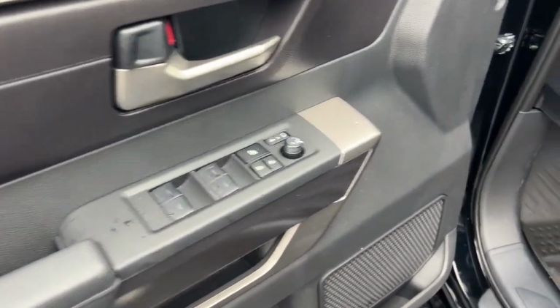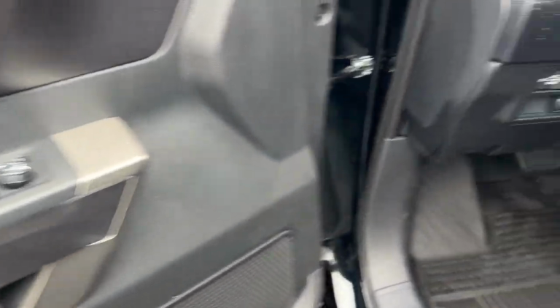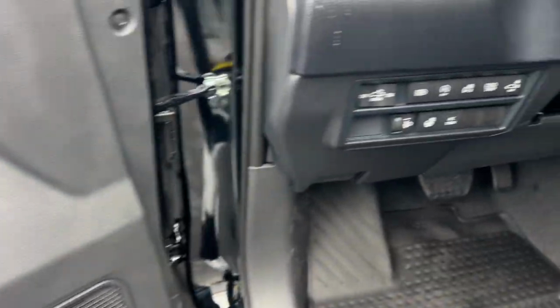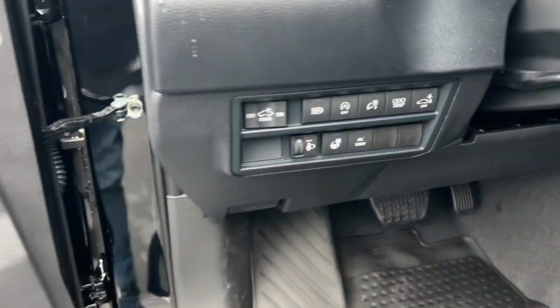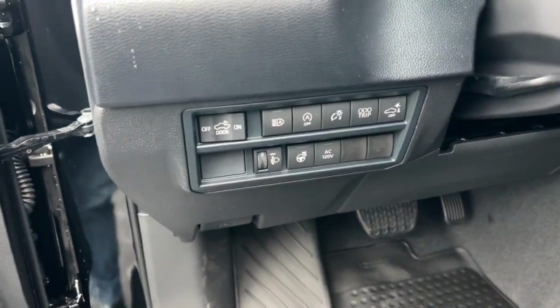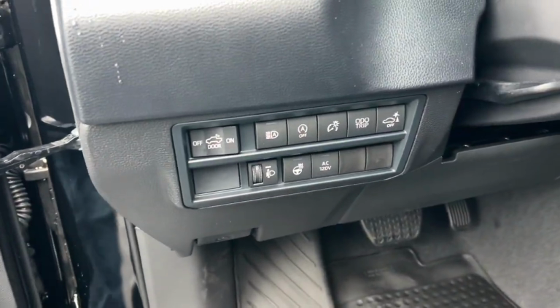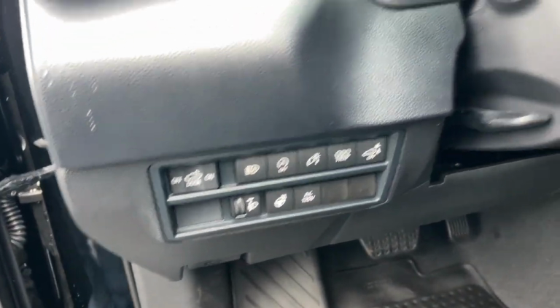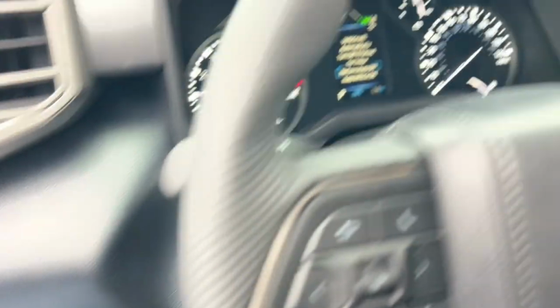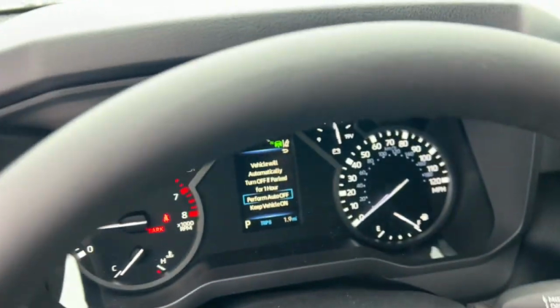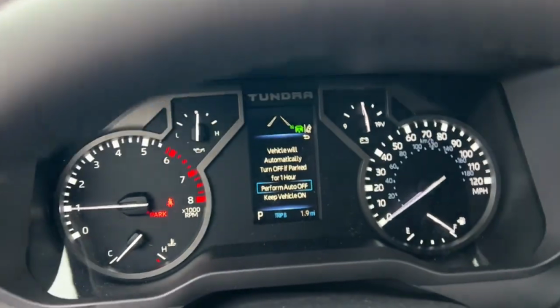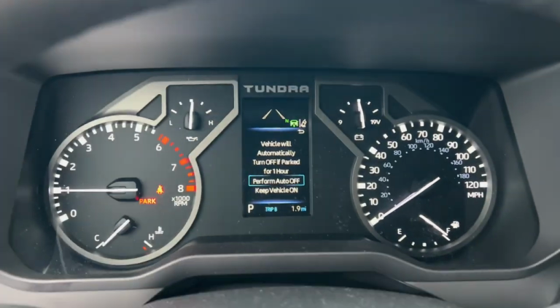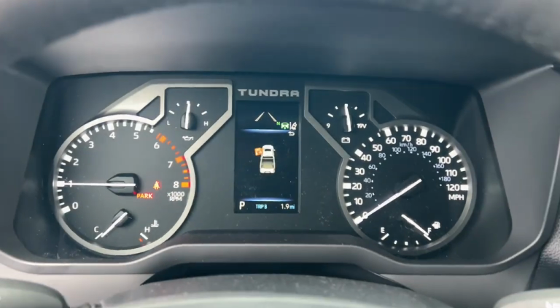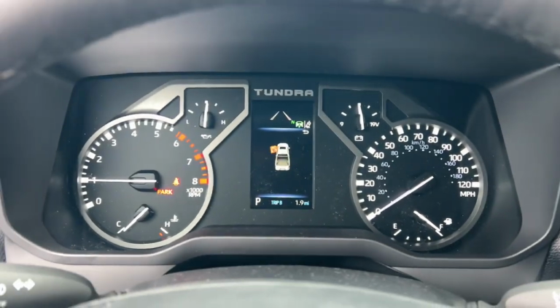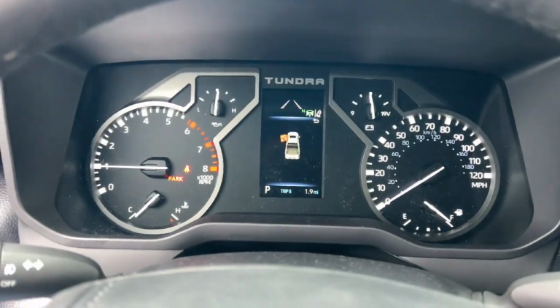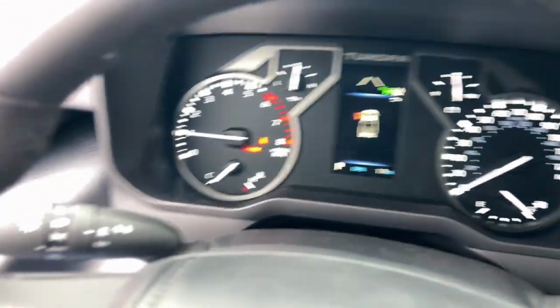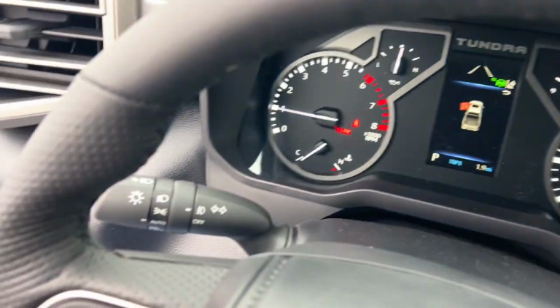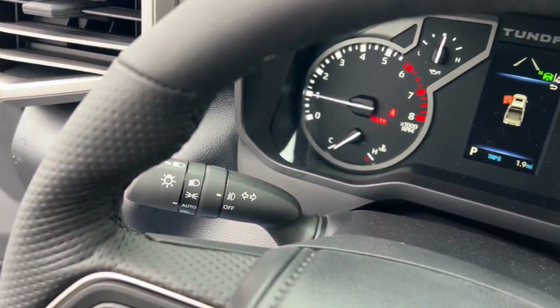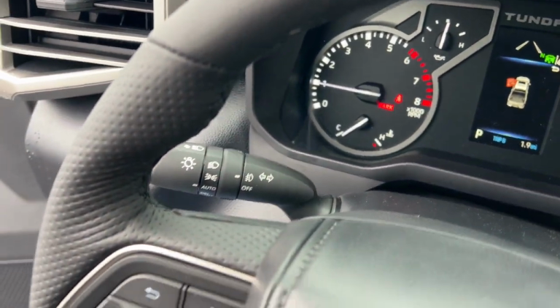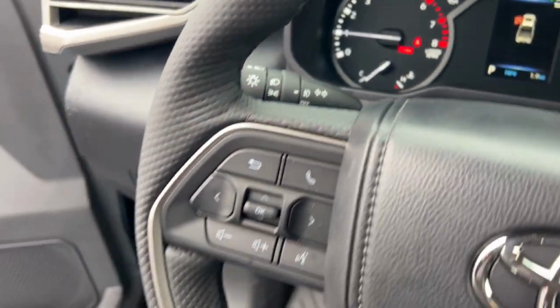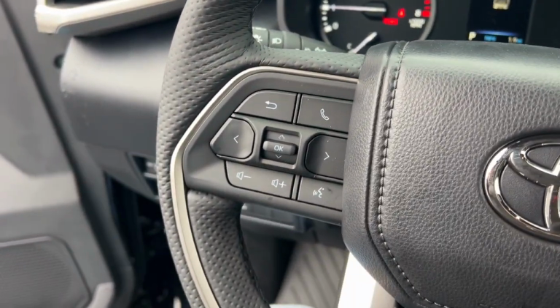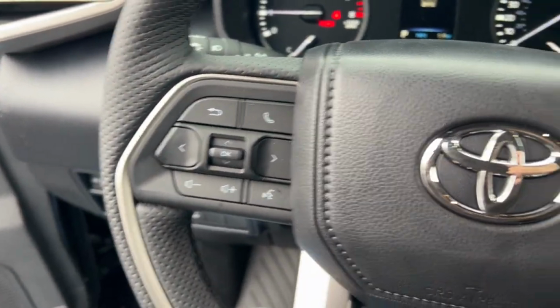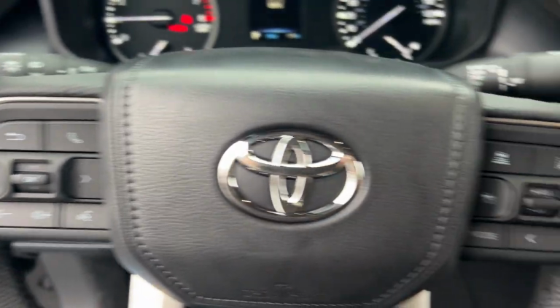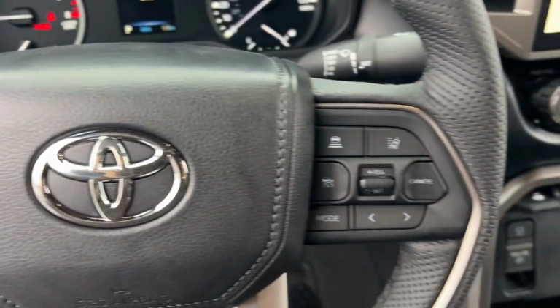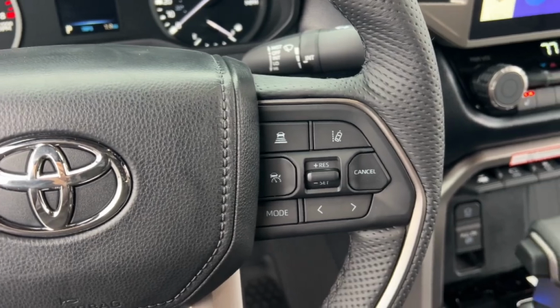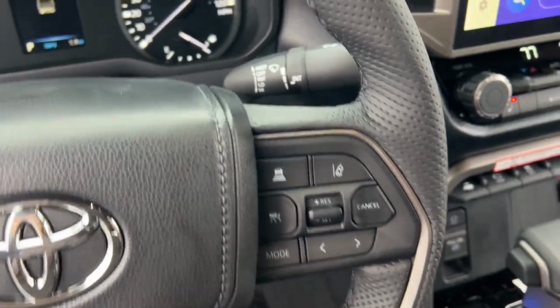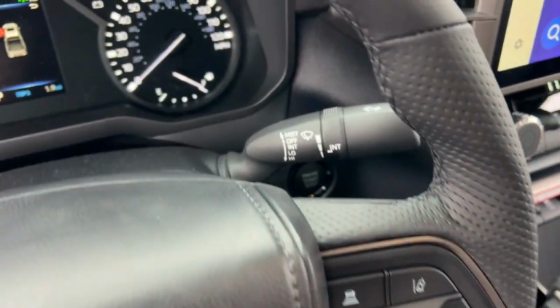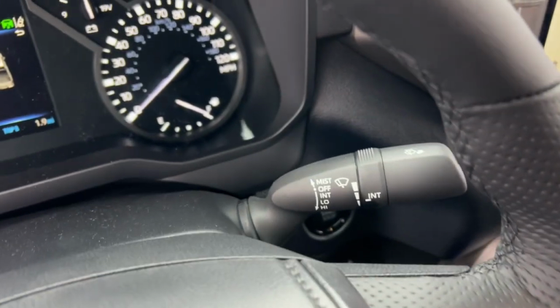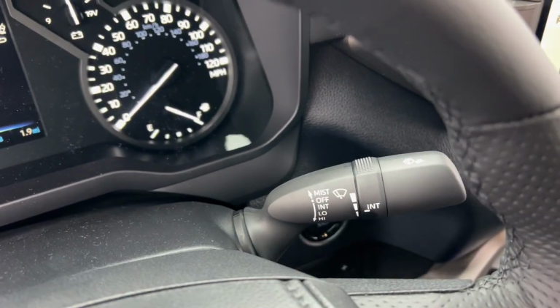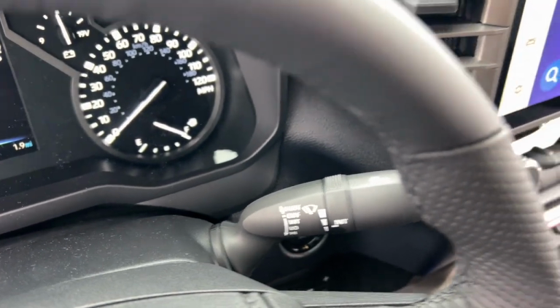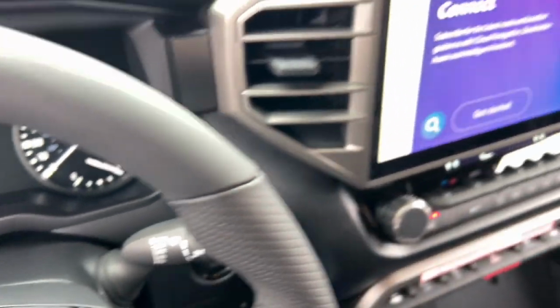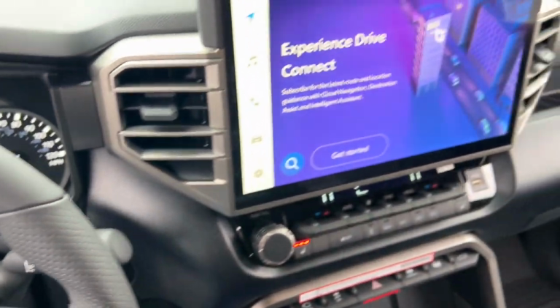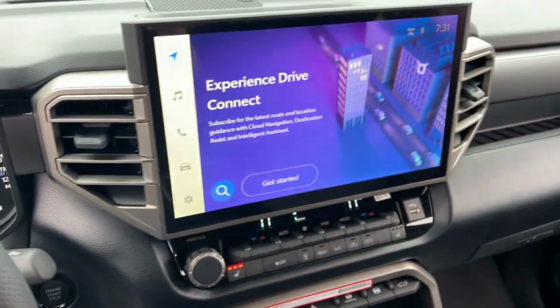The following are some of this vehicle's highlighted options: Apple CarPlay and/or Android Auto, keyless entry, satellite radio, premium sound system, and backup camera.